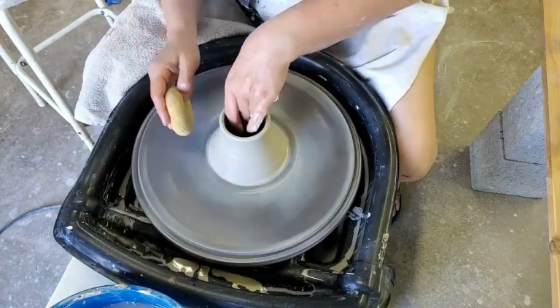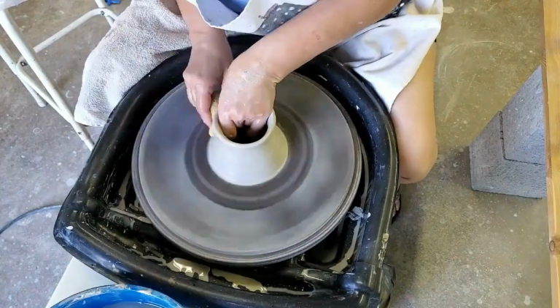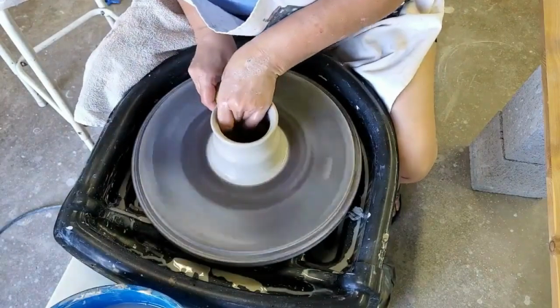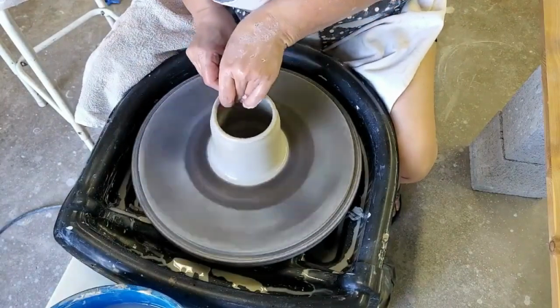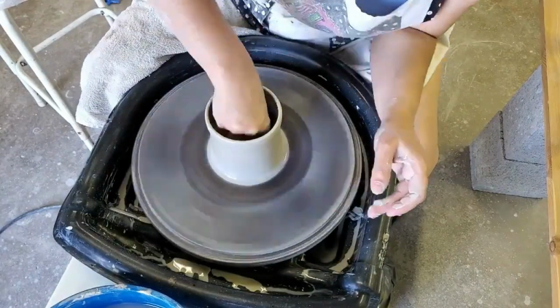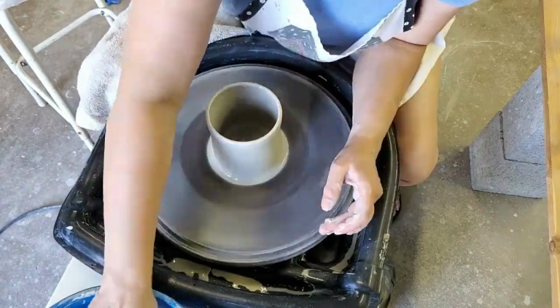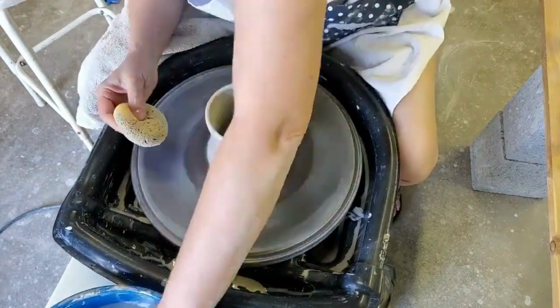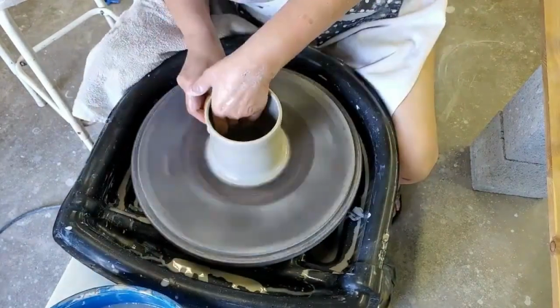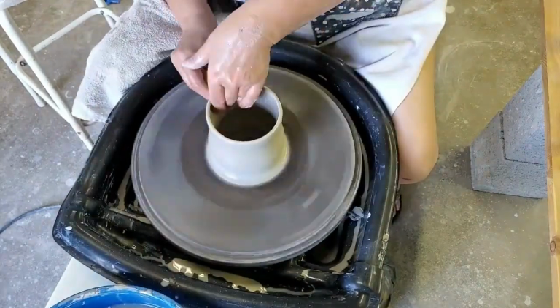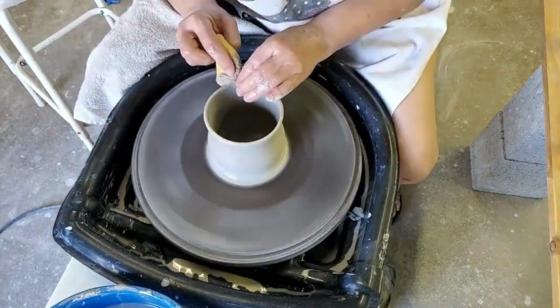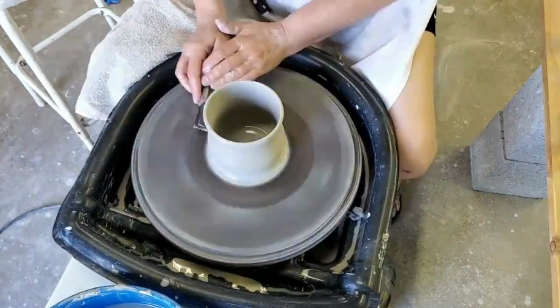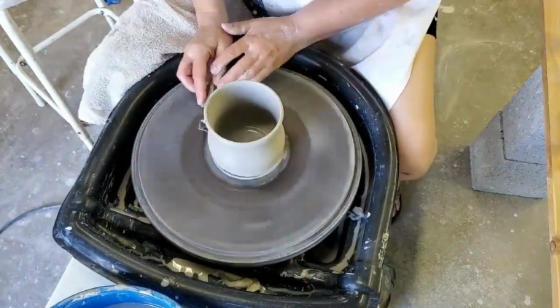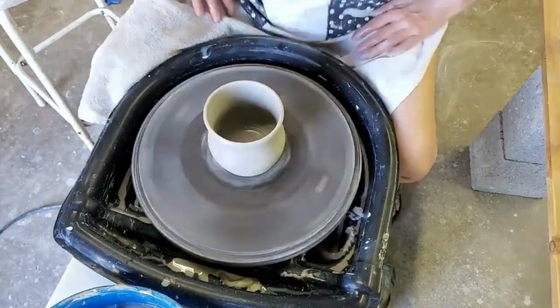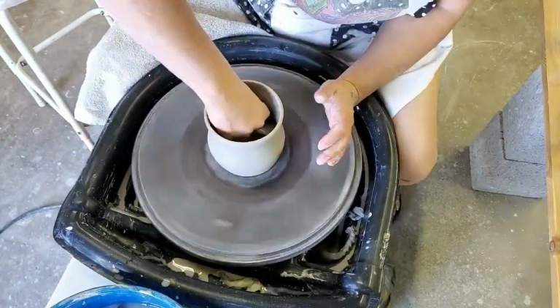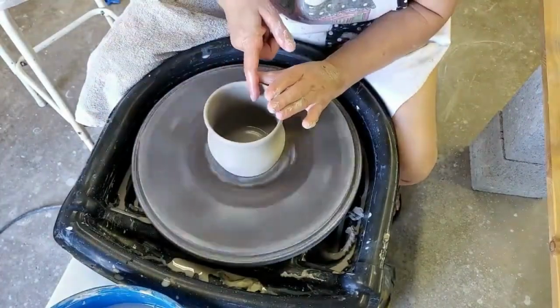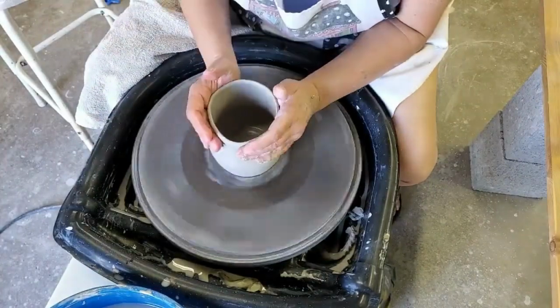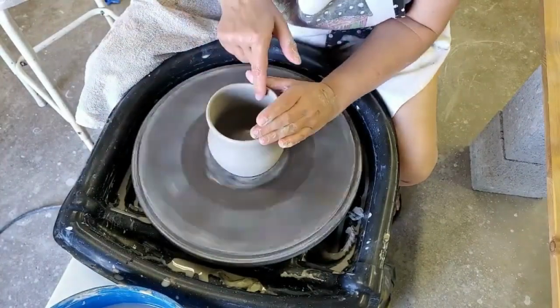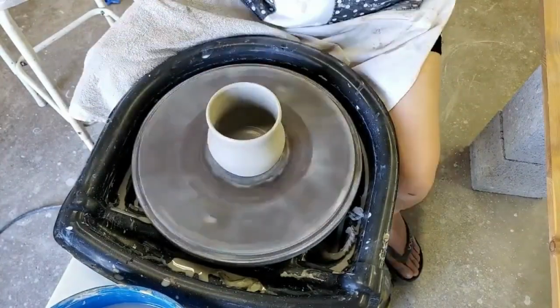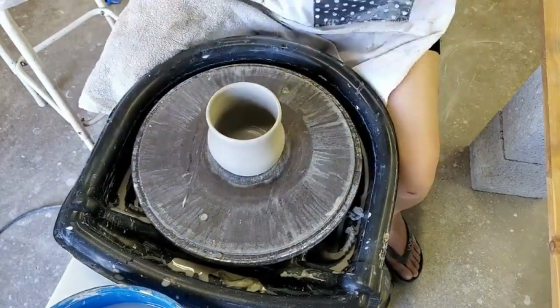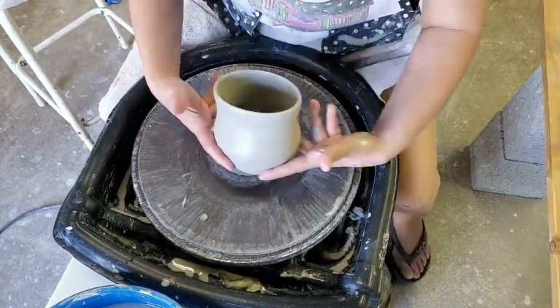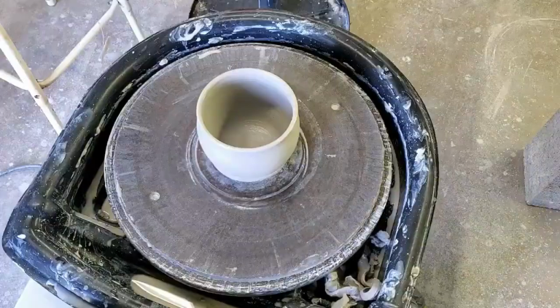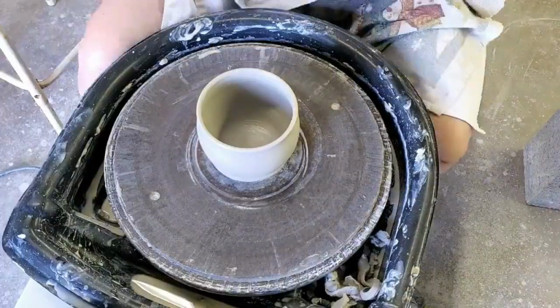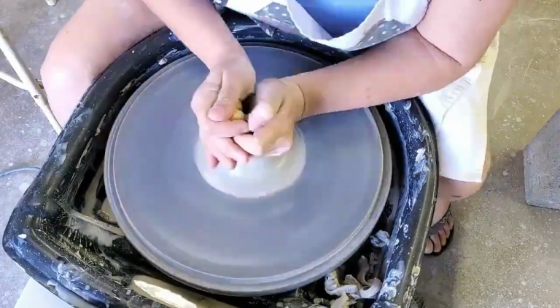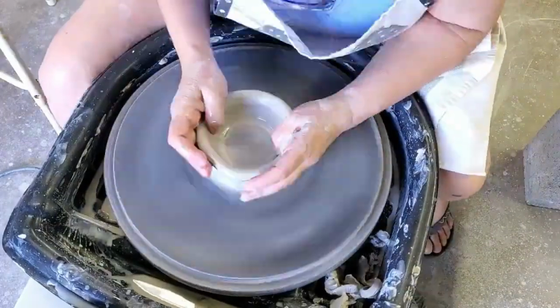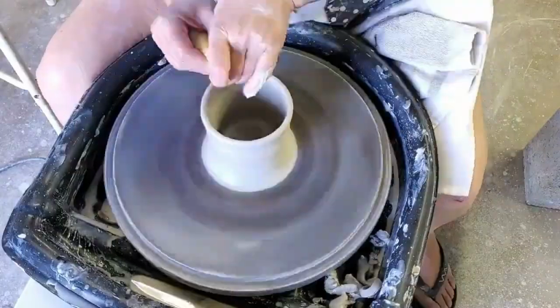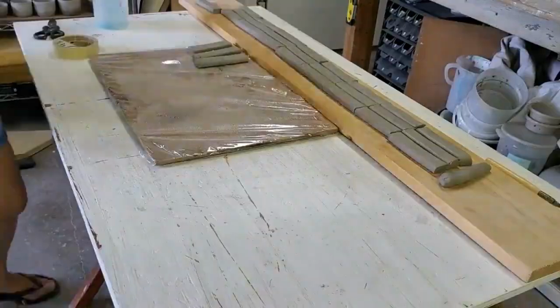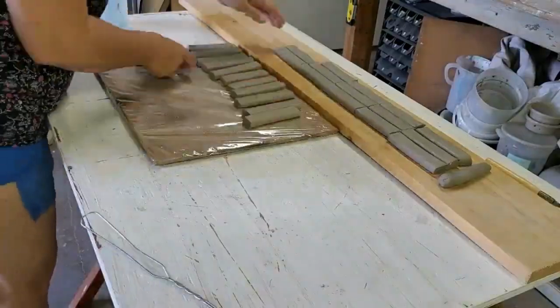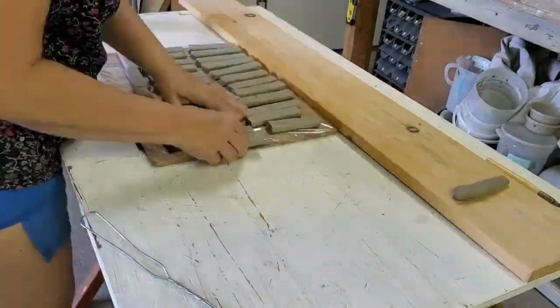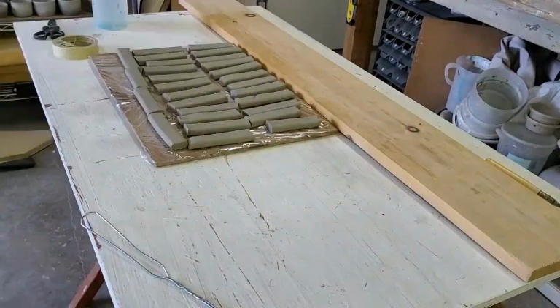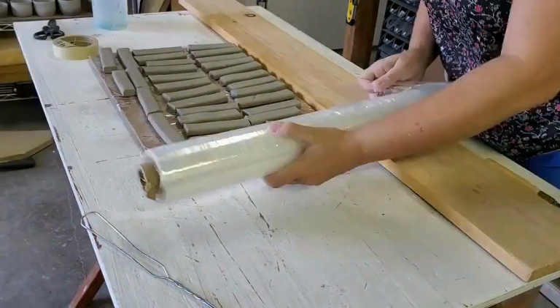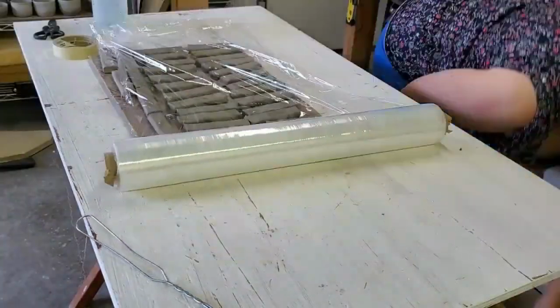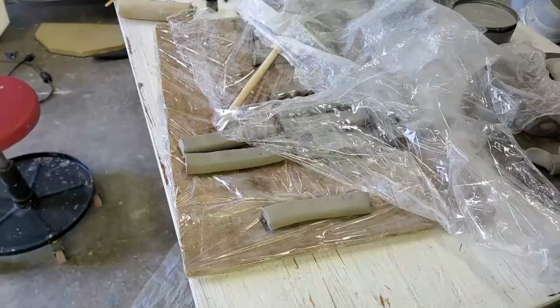Hello everyone and welcome. Today I wanted to share a technique that I thought of back in 2020 to add to my 365 cup and 30 day project. It is using compressed air and underglaze, and I hope you enjoy.